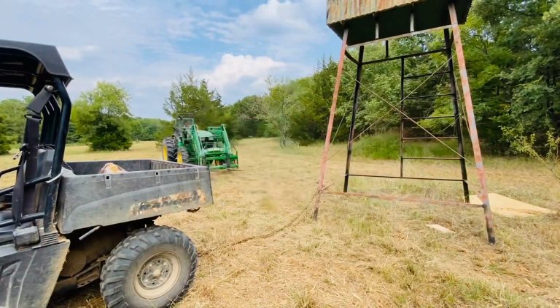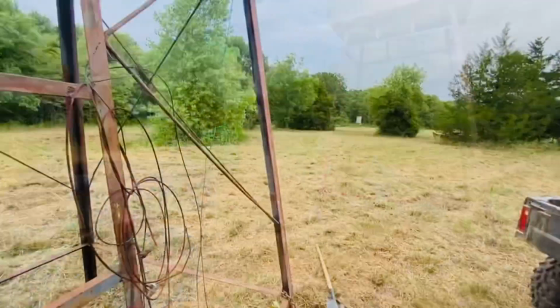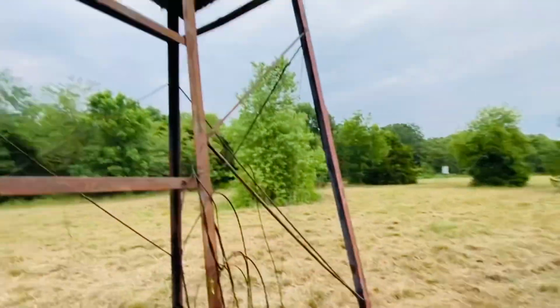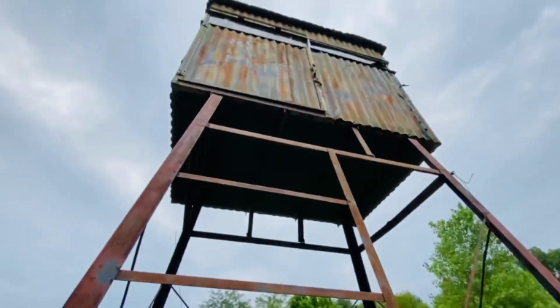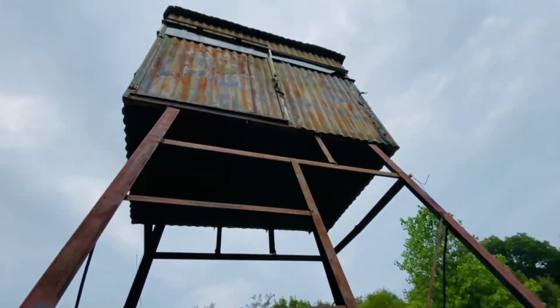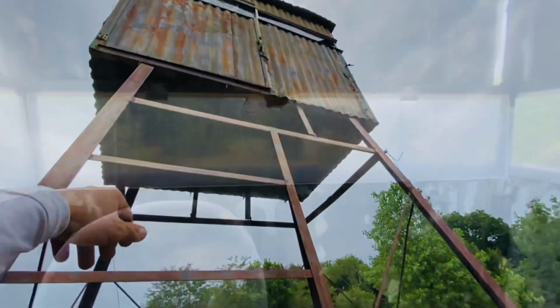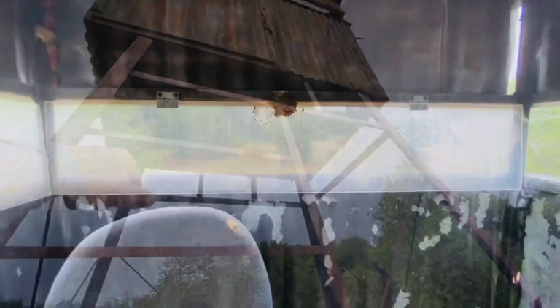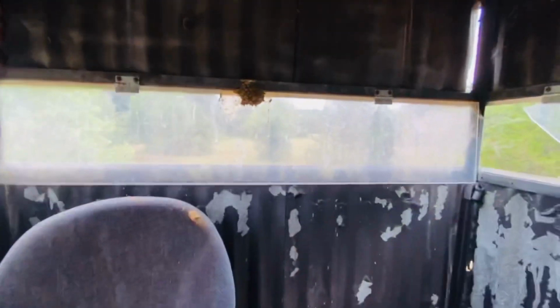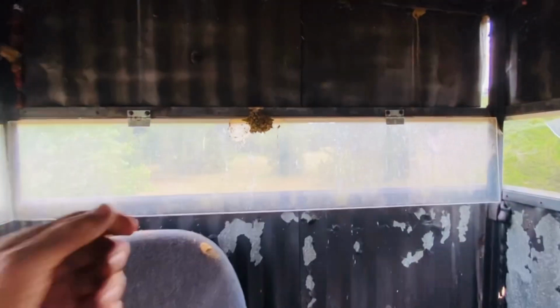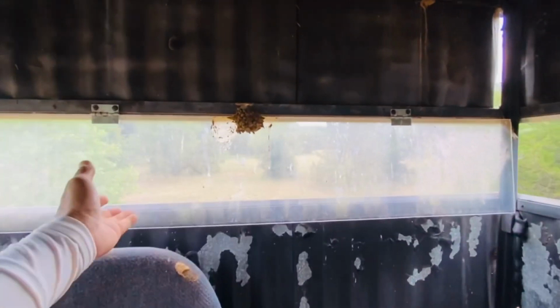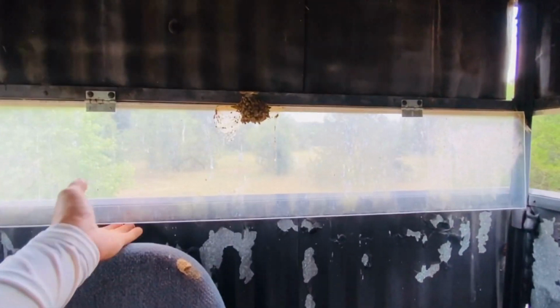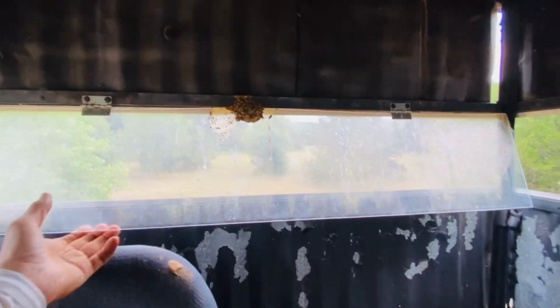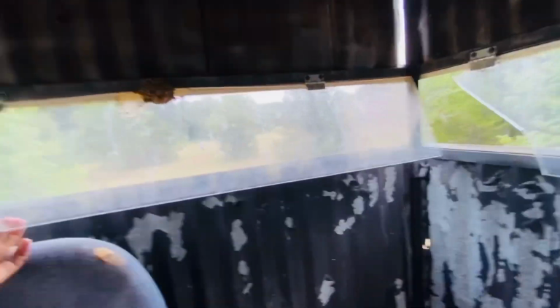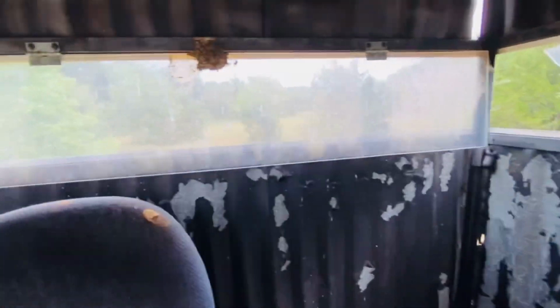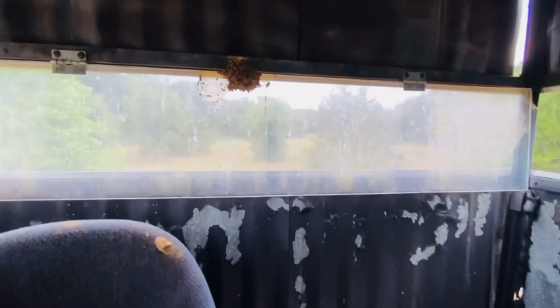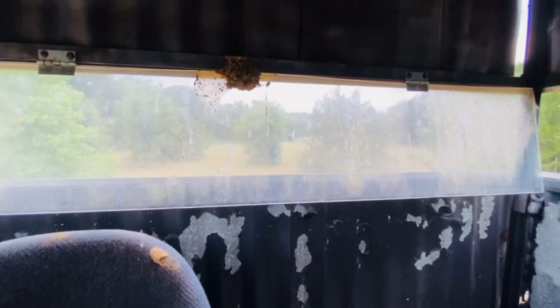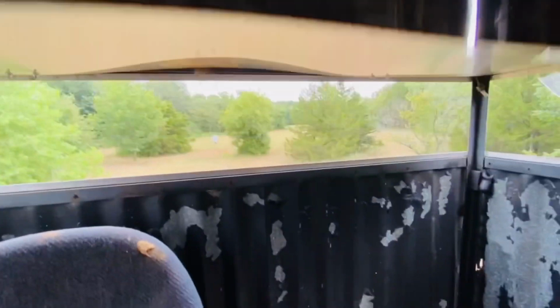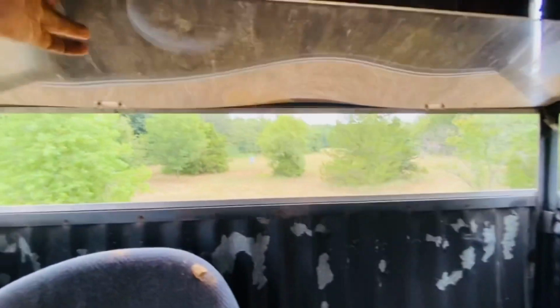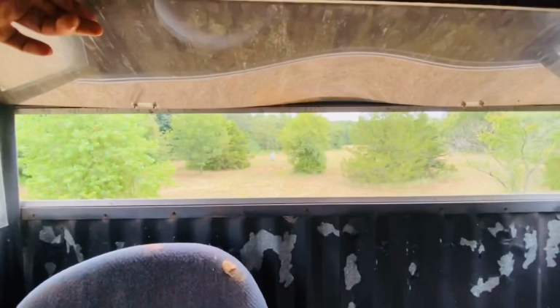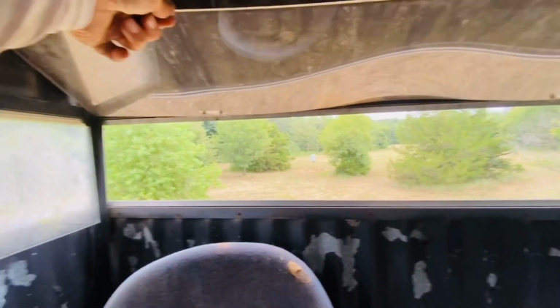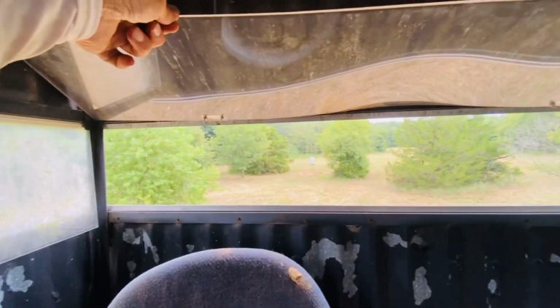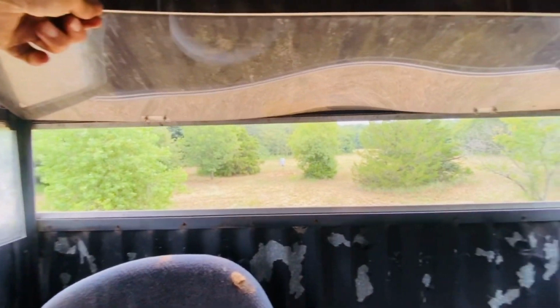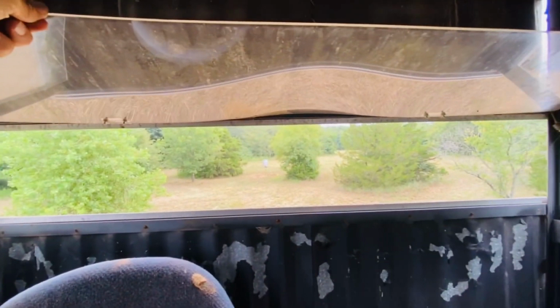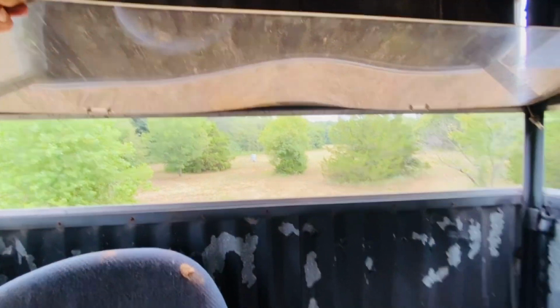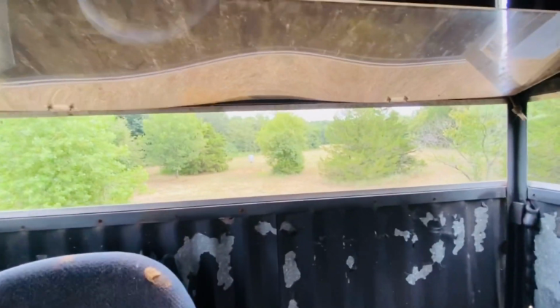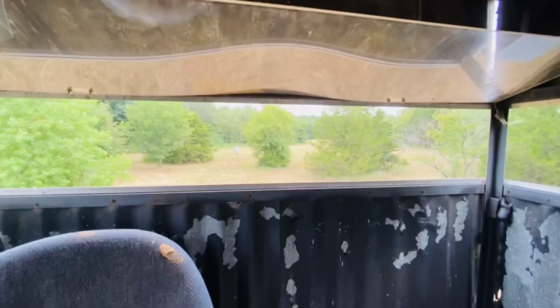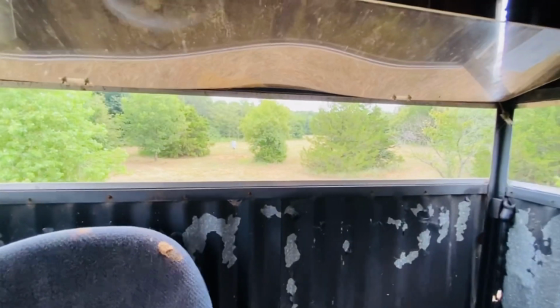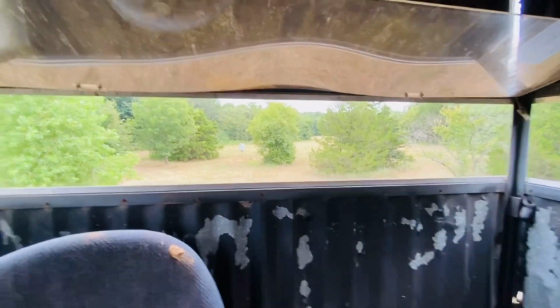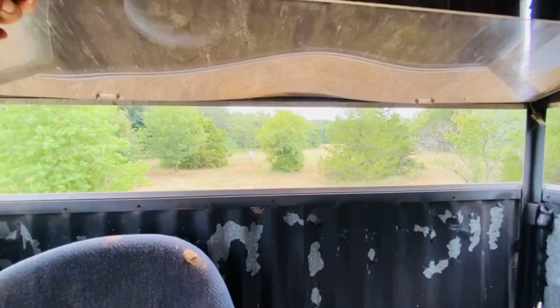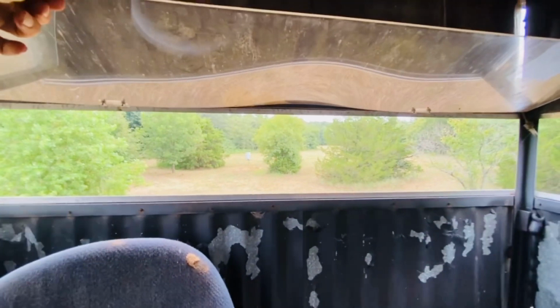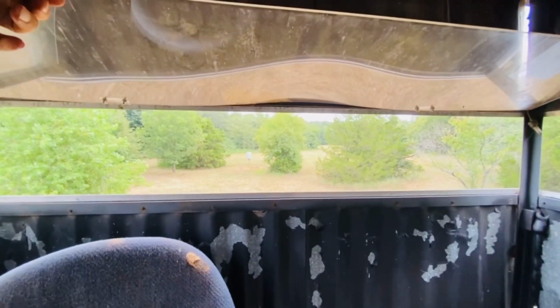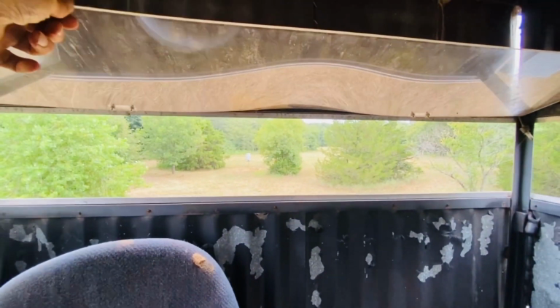I do believe we're in business. Let's take a look-see. We are definitely square — let me get this window to open. Check that out, it is smack dab in the middle. The only thing is we've got a little bit of a rock here, so I'm going to have to figure out what to put under this.